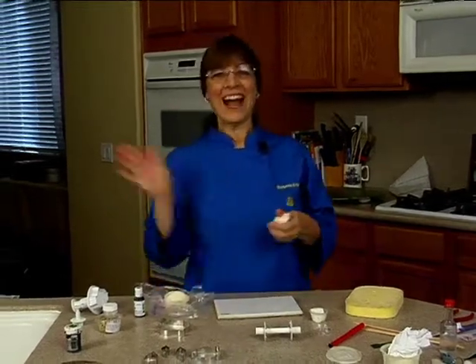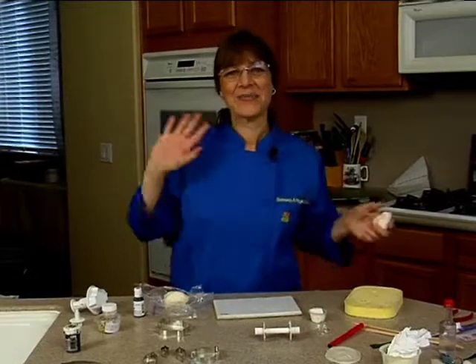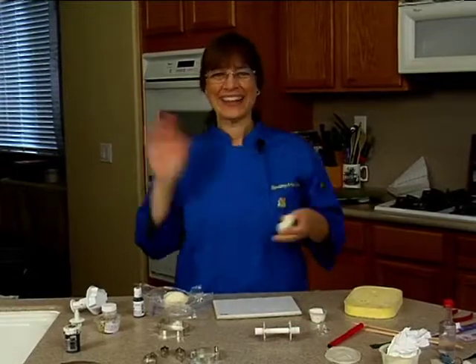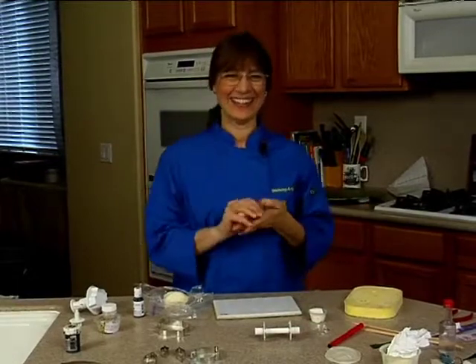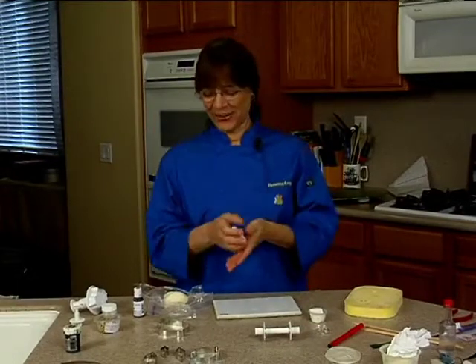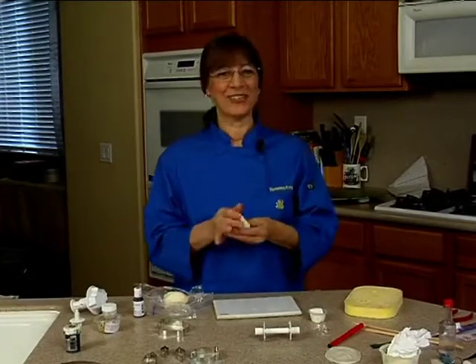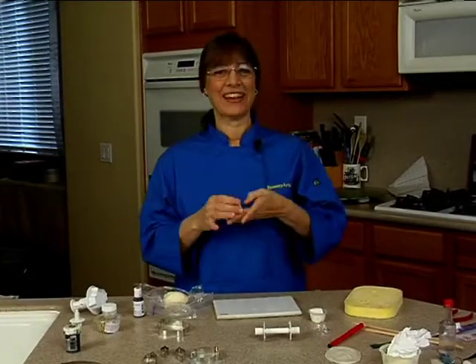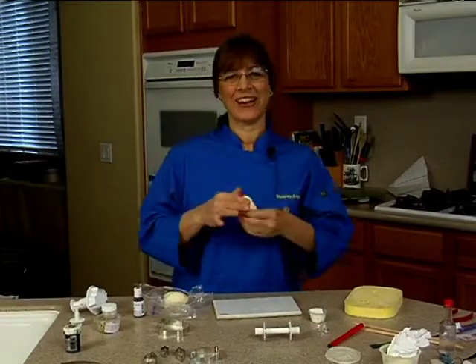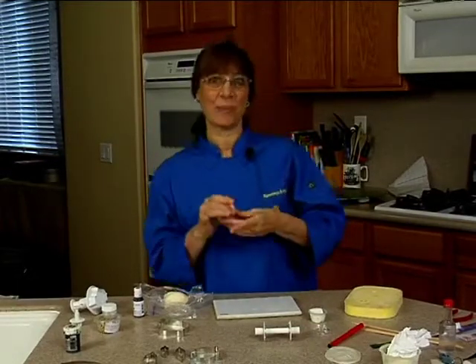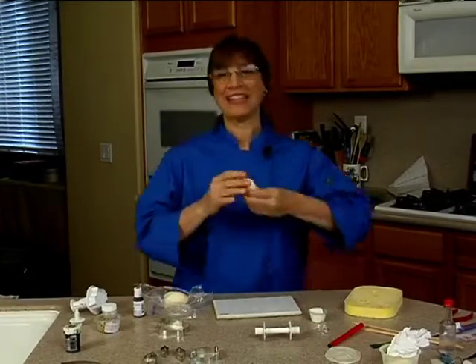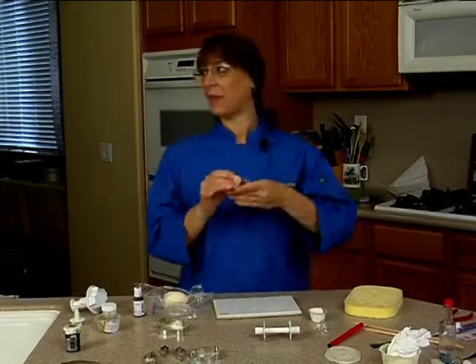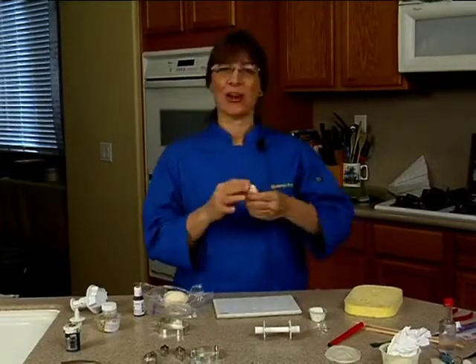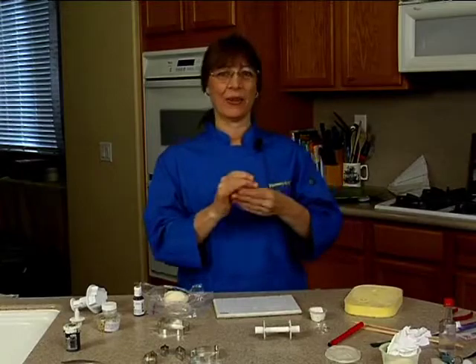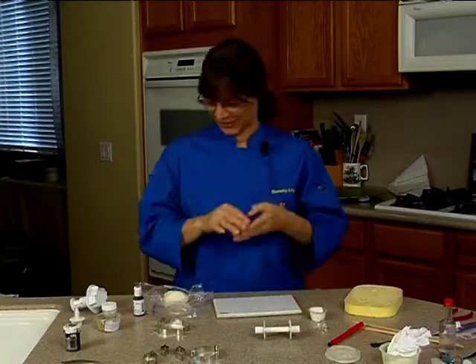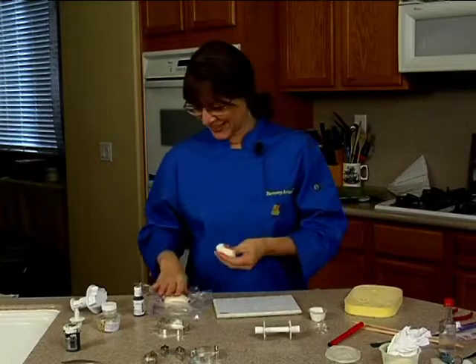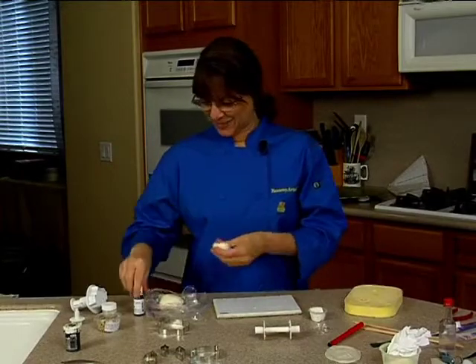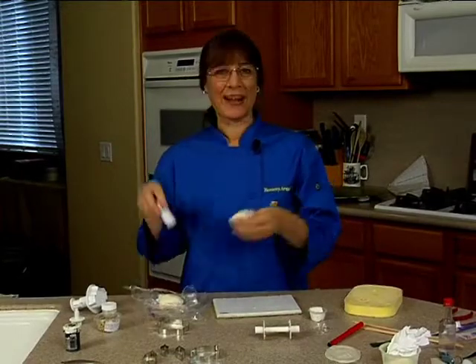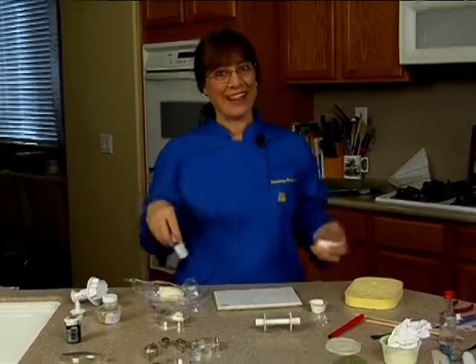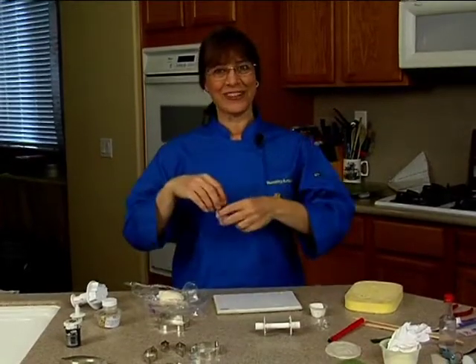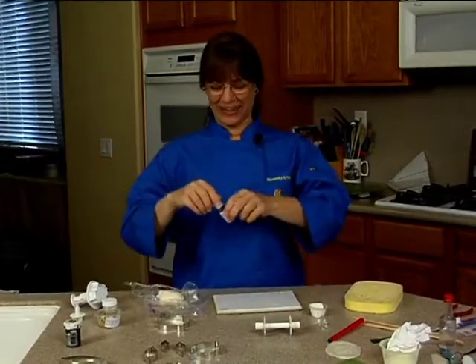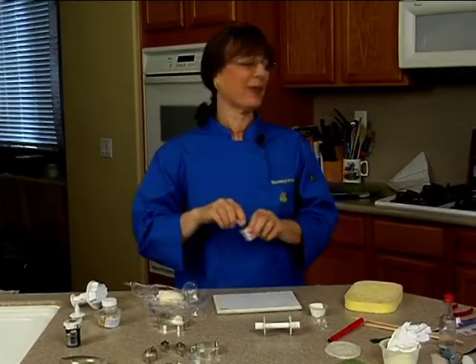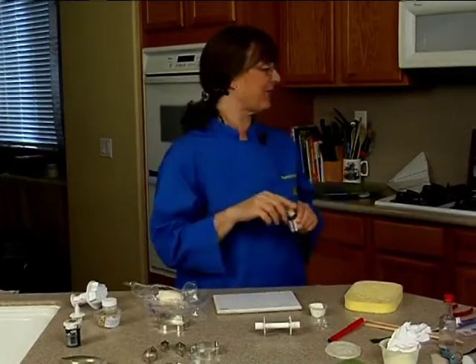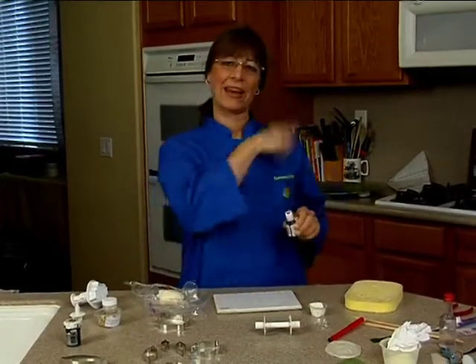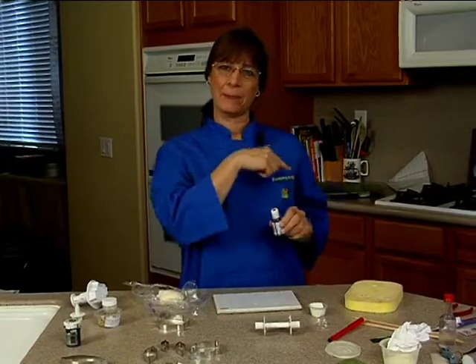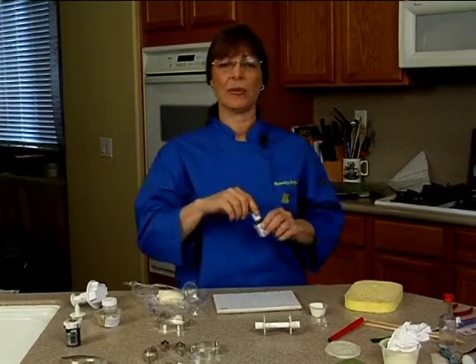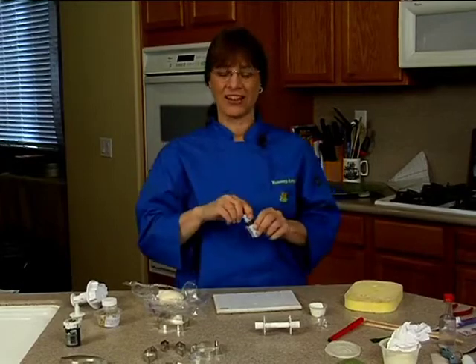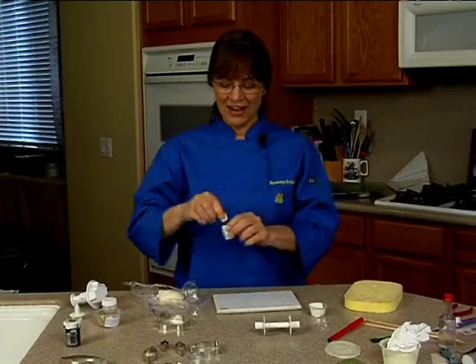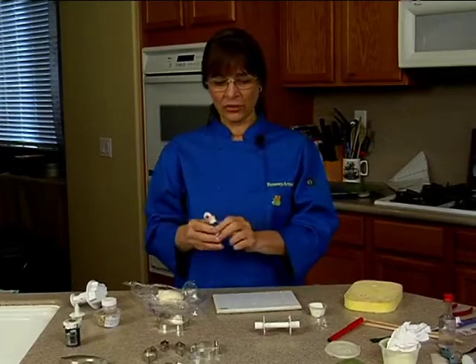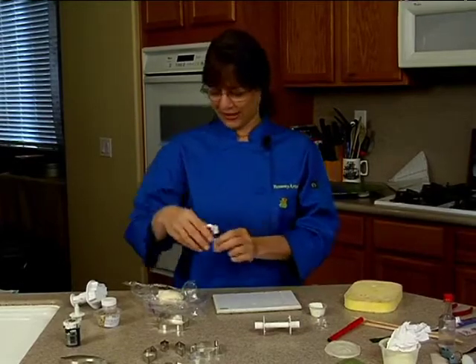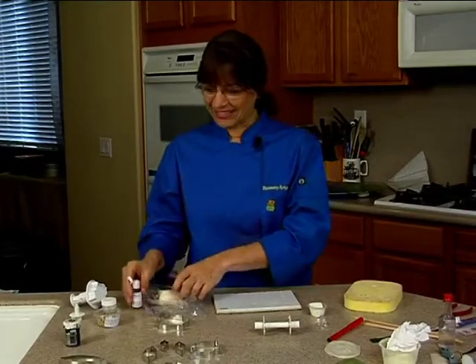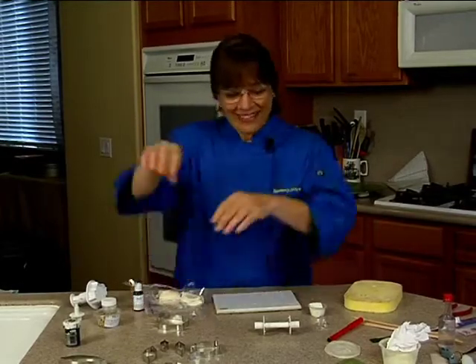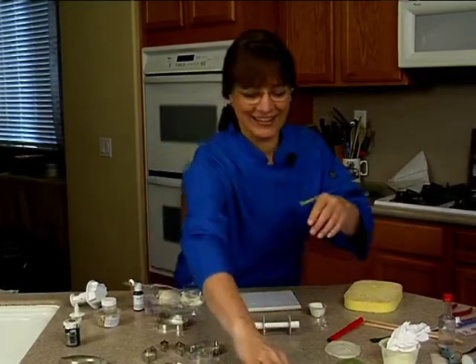Hi everybody. So glad you can make it — you're not out shopping! I would be out shopping if I weren't here, but I'm glad you're here and I'm glad I'm here. We're going to do a gum paste poinsettia, and our tree will have lights on it.